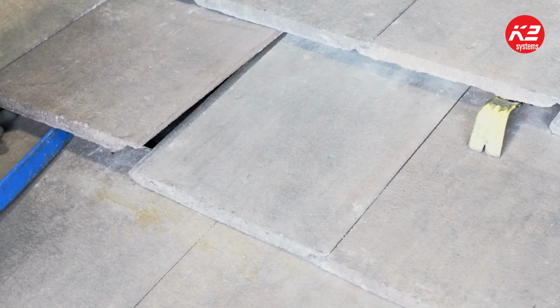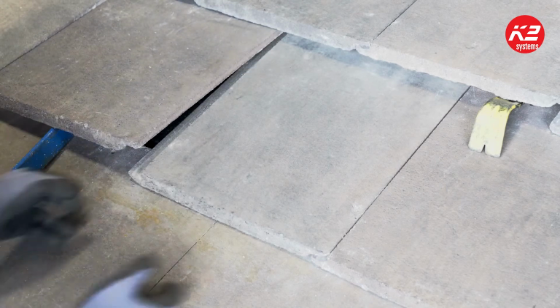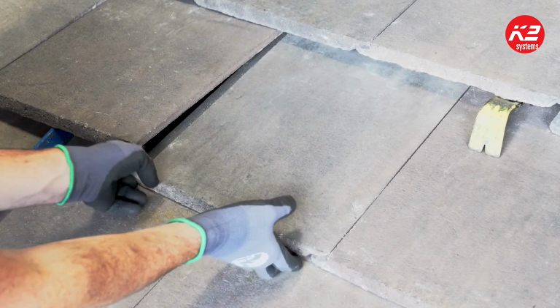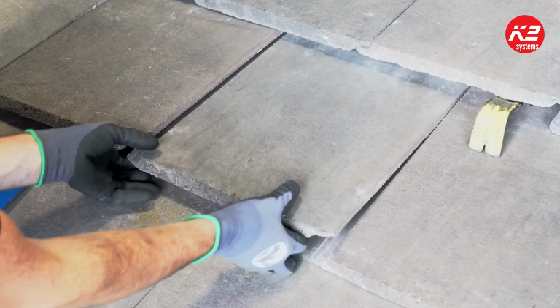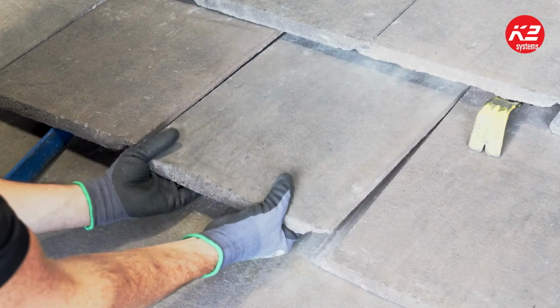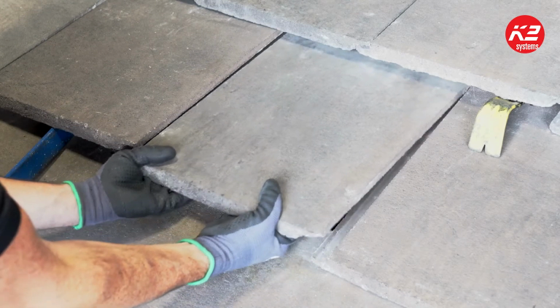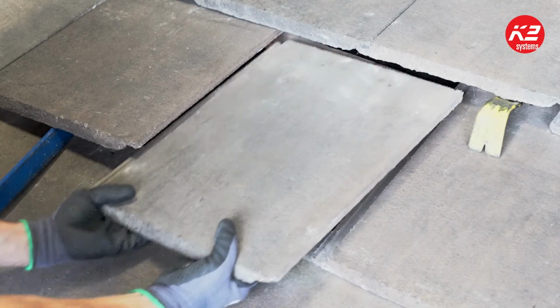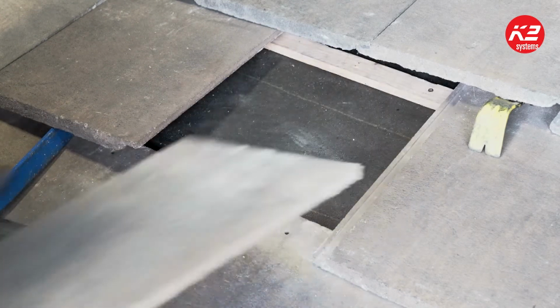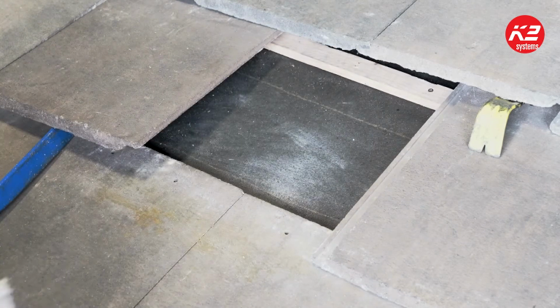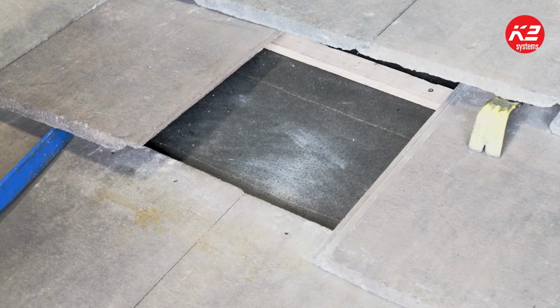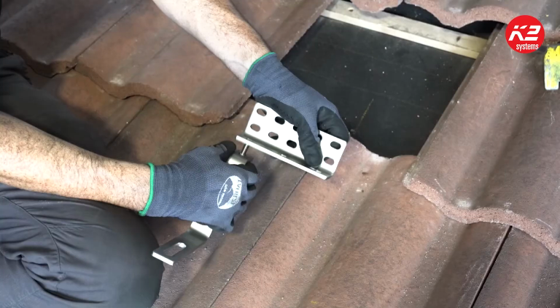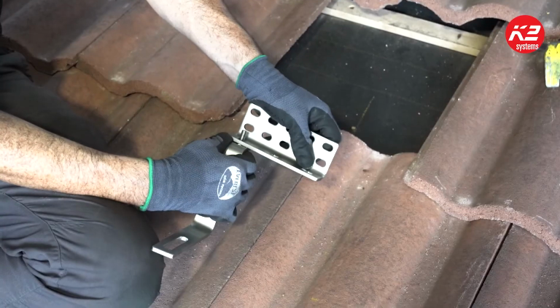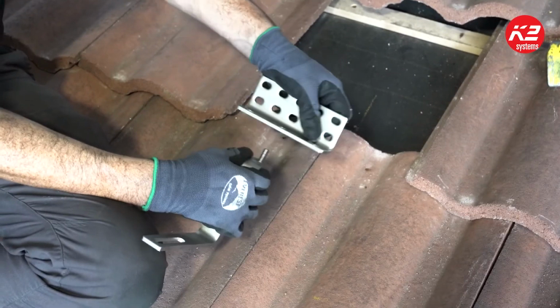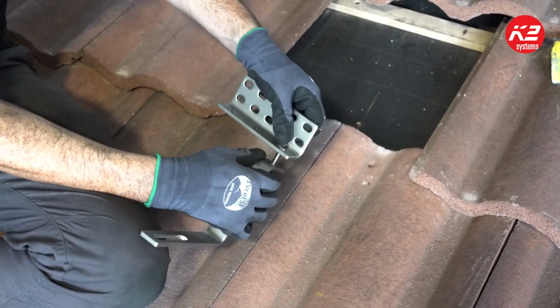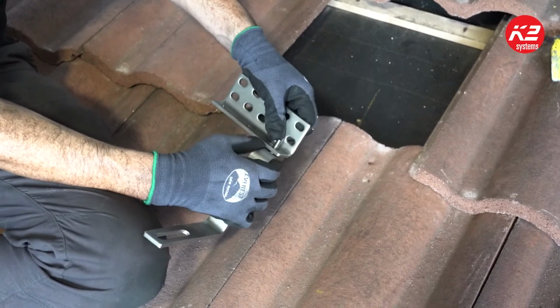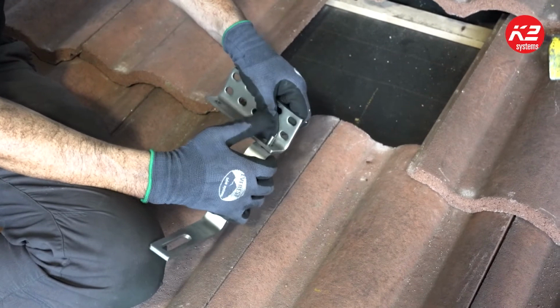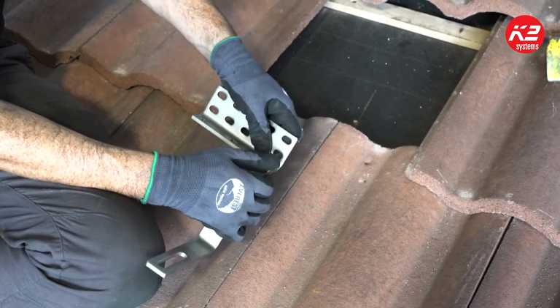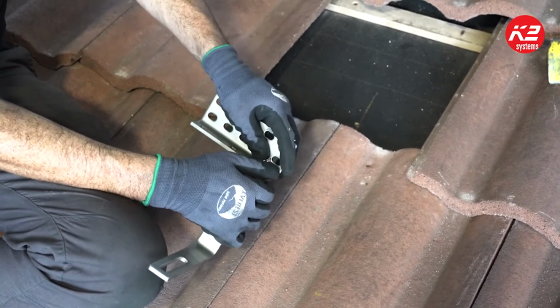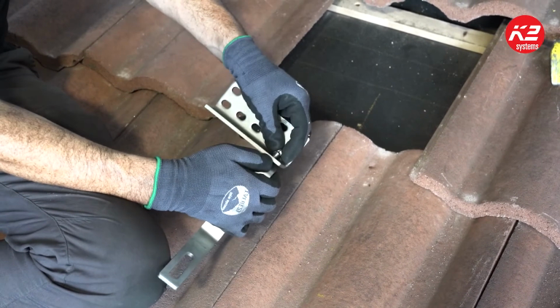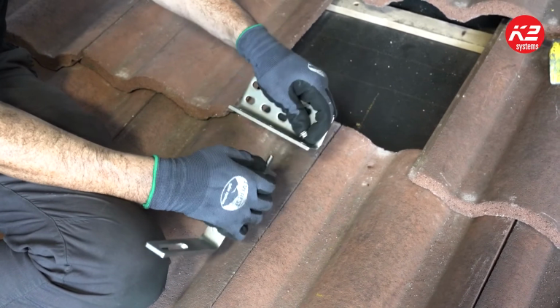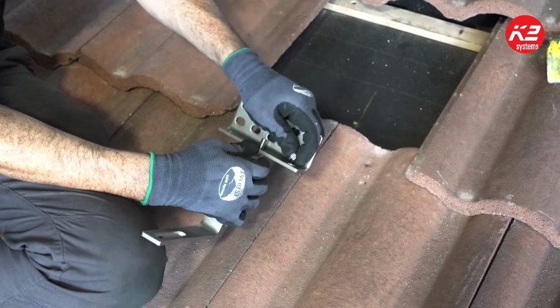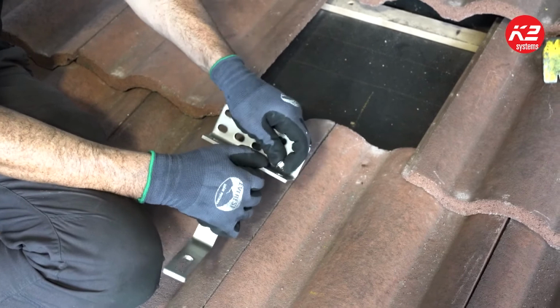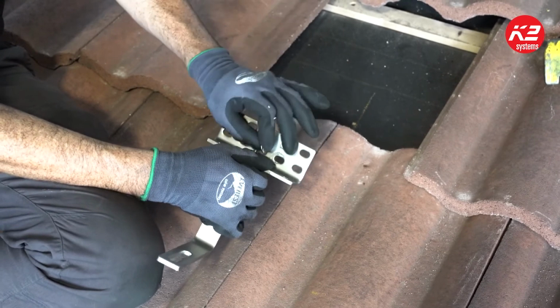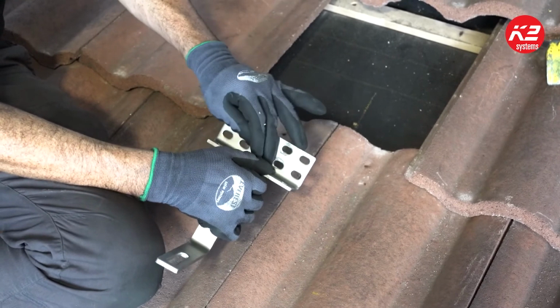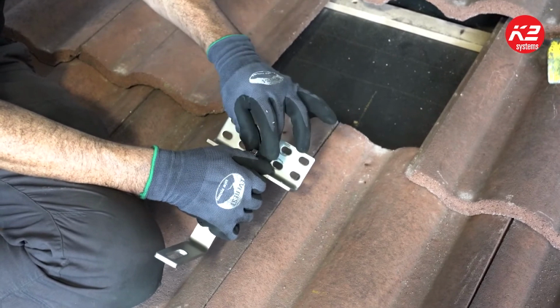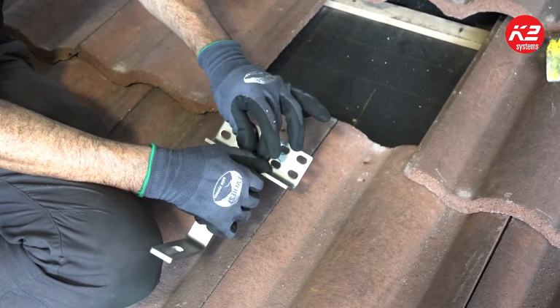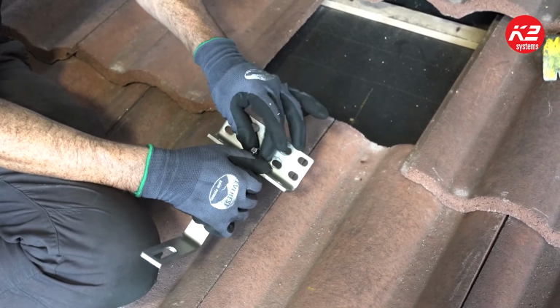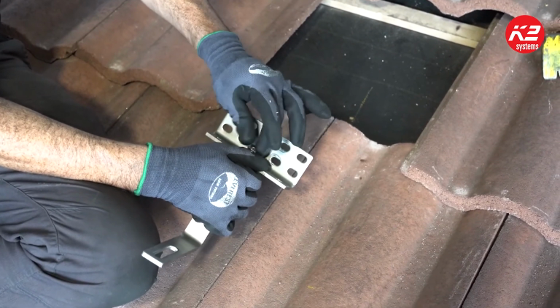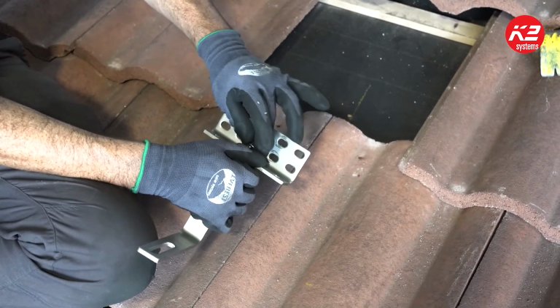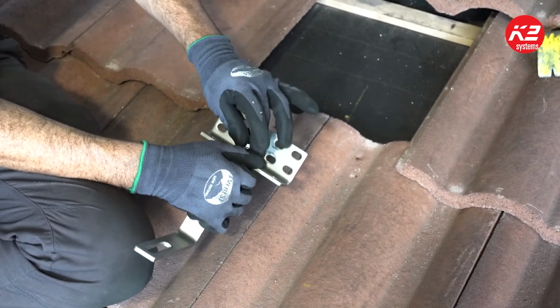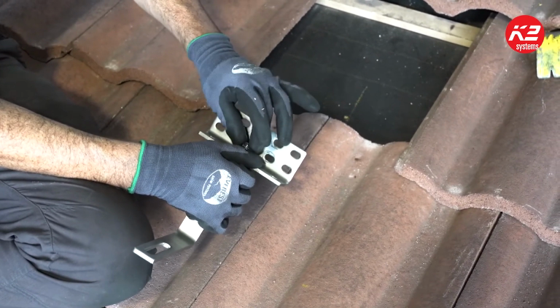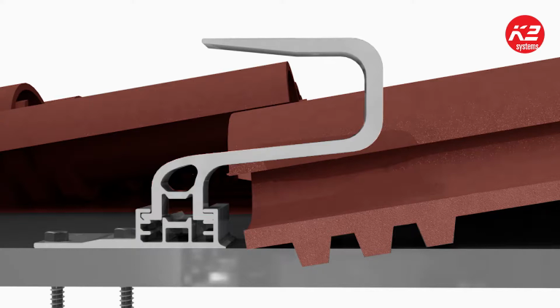First, you need to remove the tile from the mounting location and clean out any debris. If you're installing a two-piece hook, attach the two pieces together. With the universal standard hook plus 2, you'll need to loosely screw the hook to the base in one of the three mounting locations.